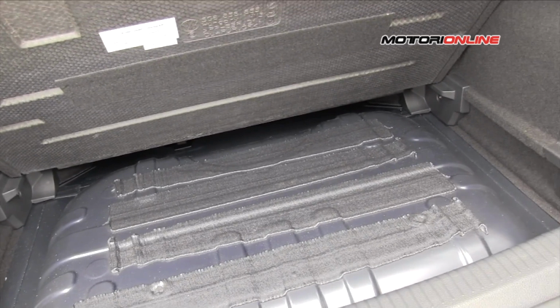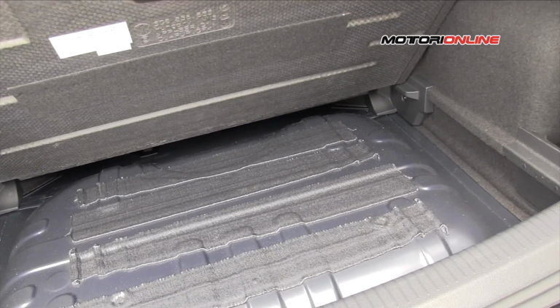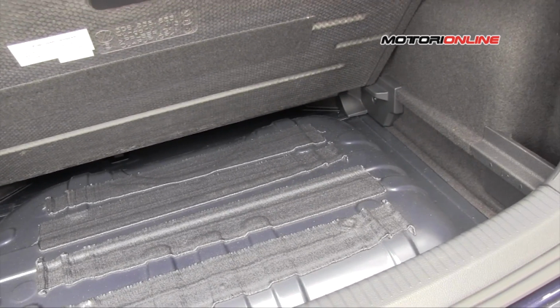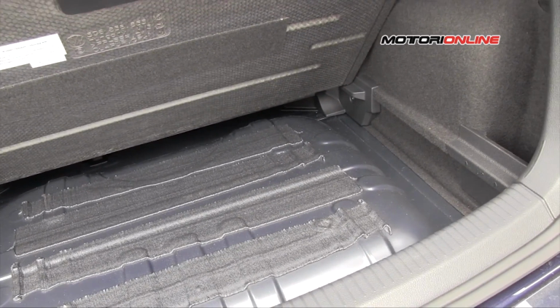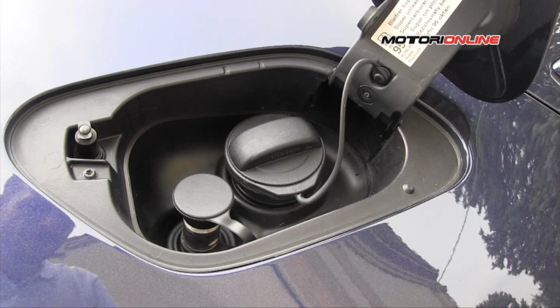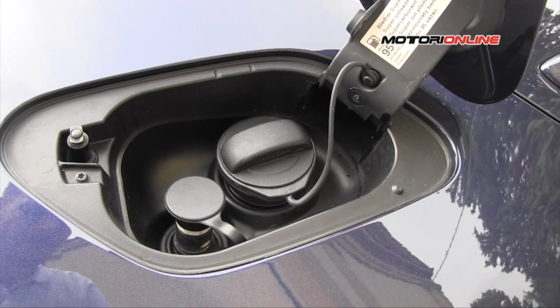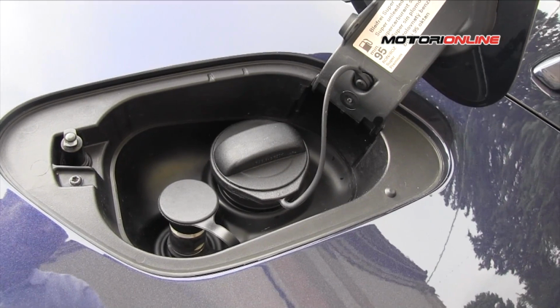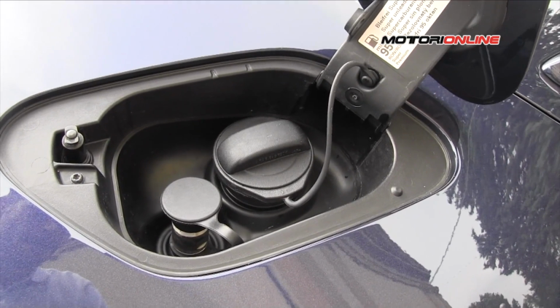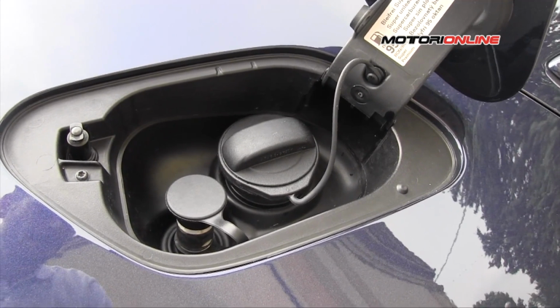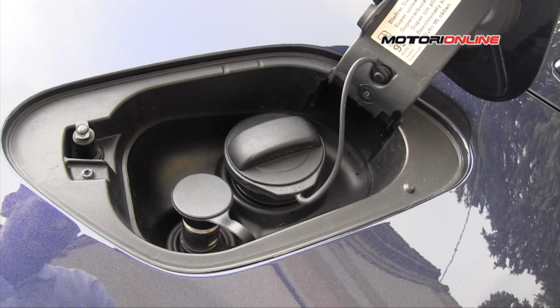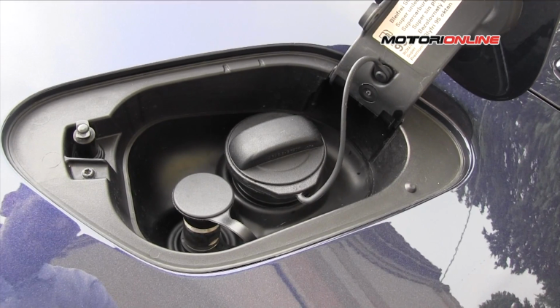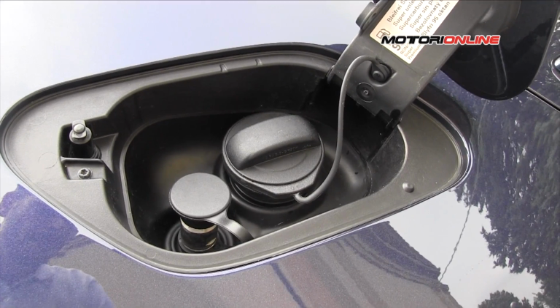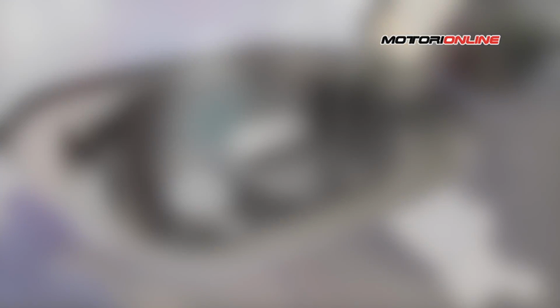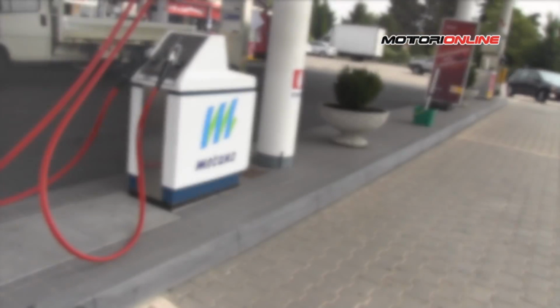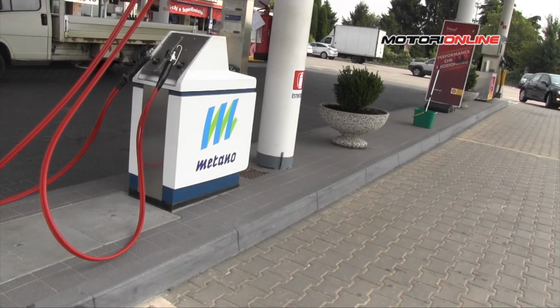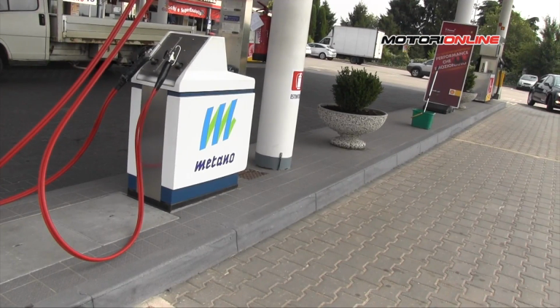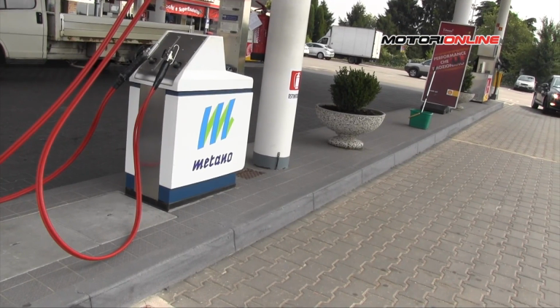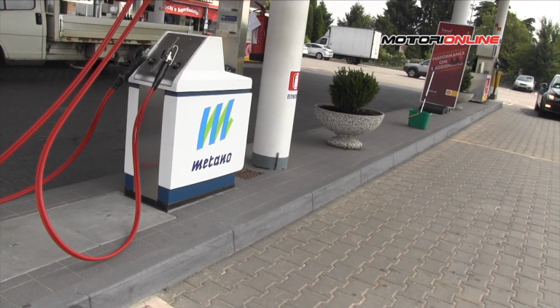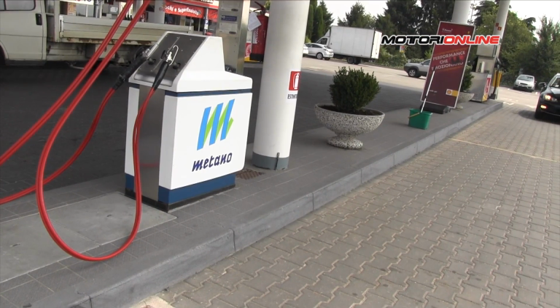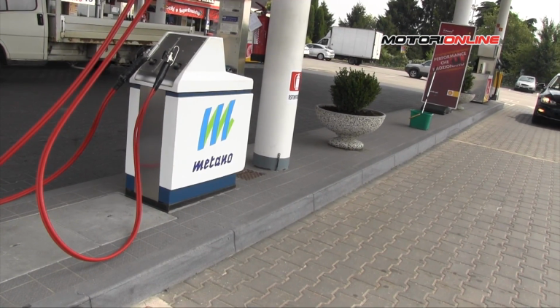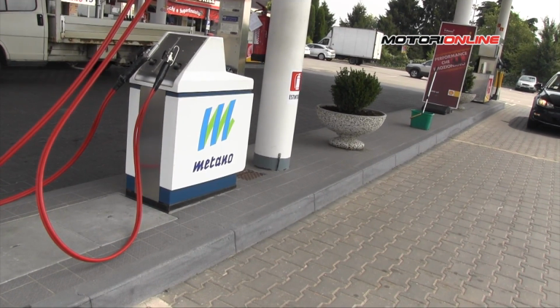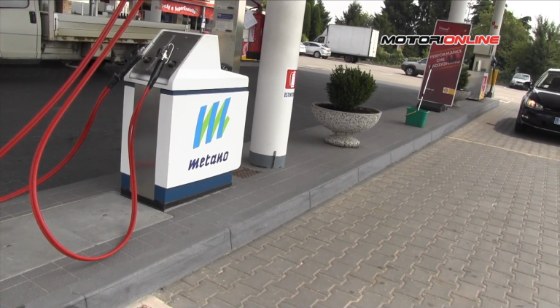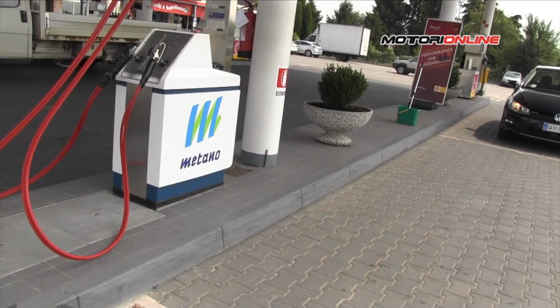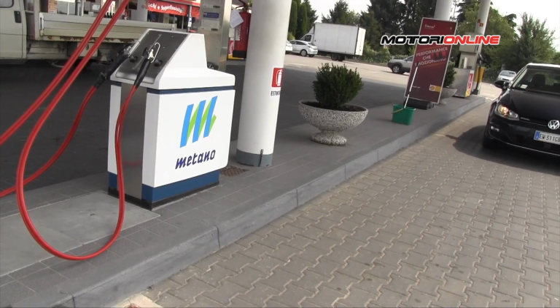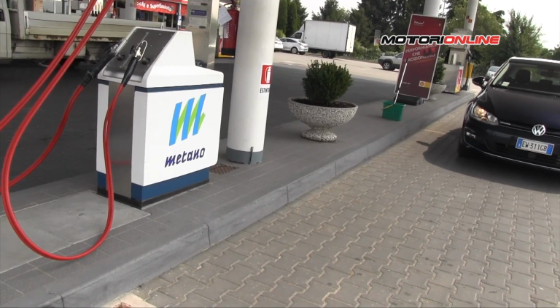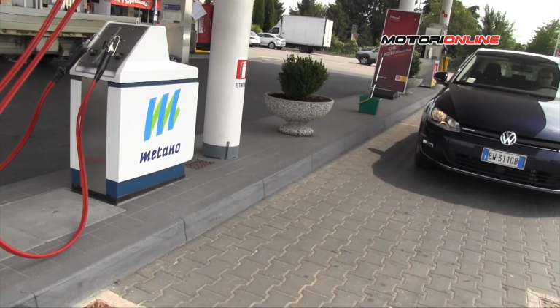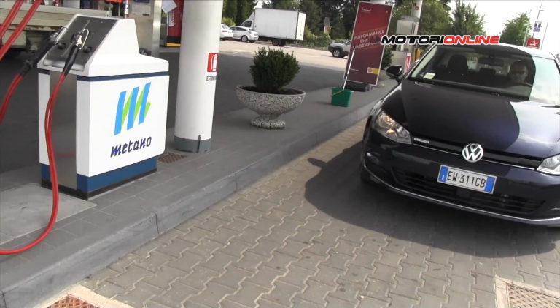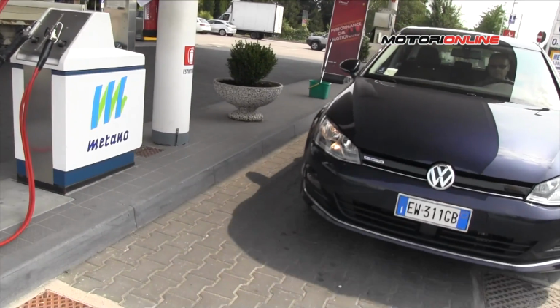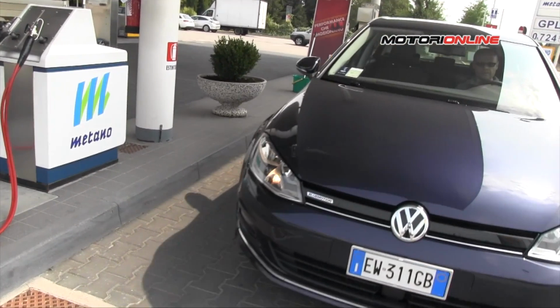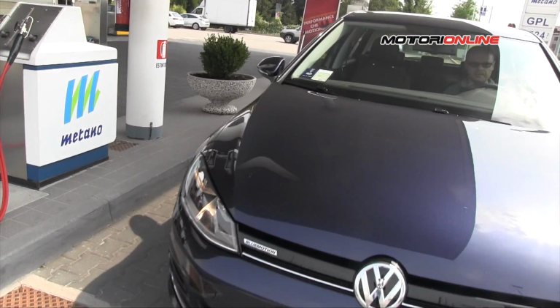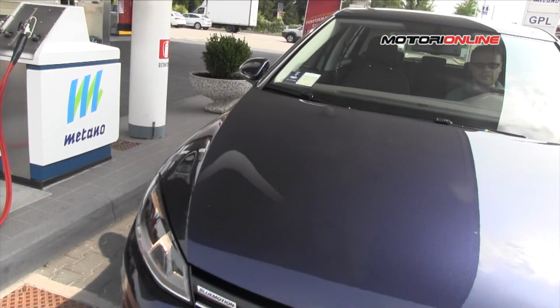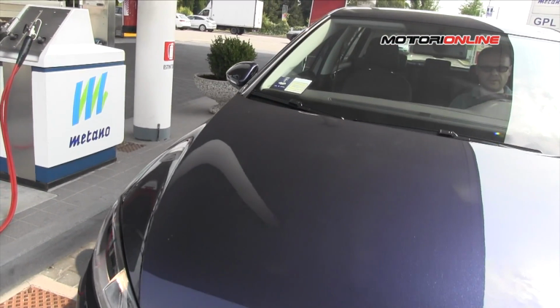La Golf TGI Blue Motion consuma appena 3,5 kg di metano ogni 100 km, ovvero con 3,50 euro si percorrono appunto 100 km, mentre le emissioni di CO2 sono pari ad appena 98 grammi/km.